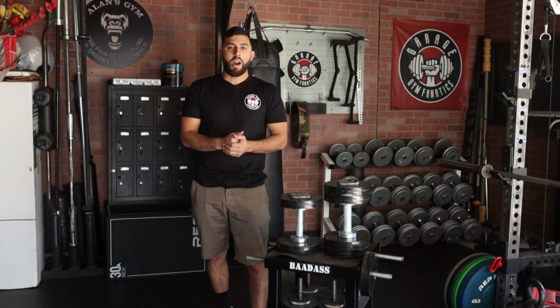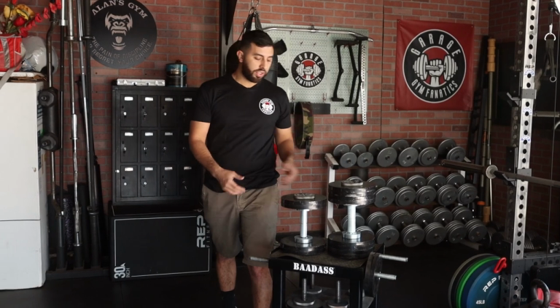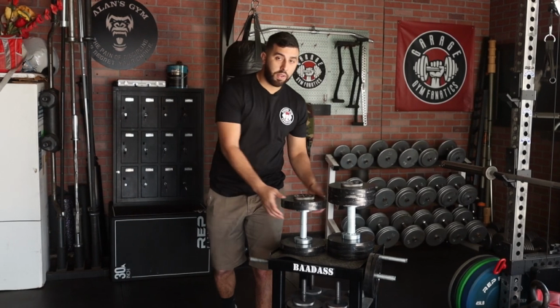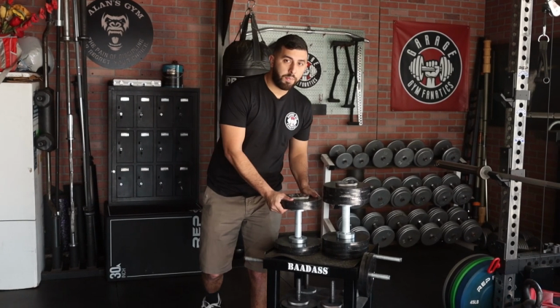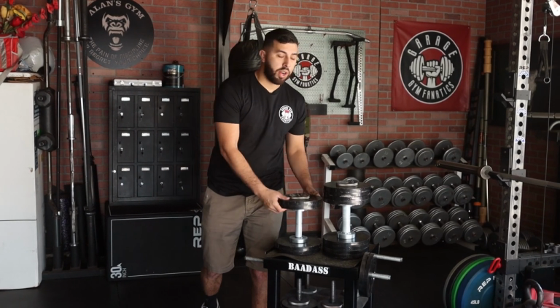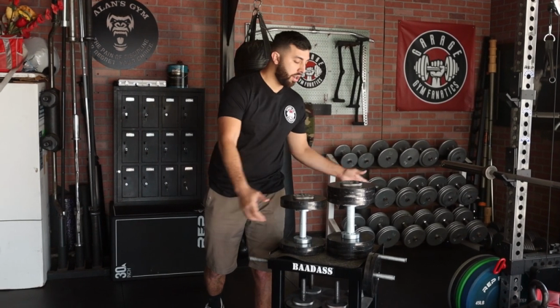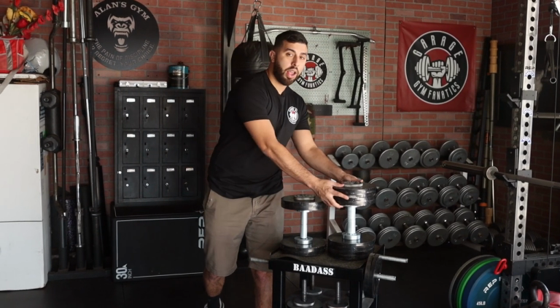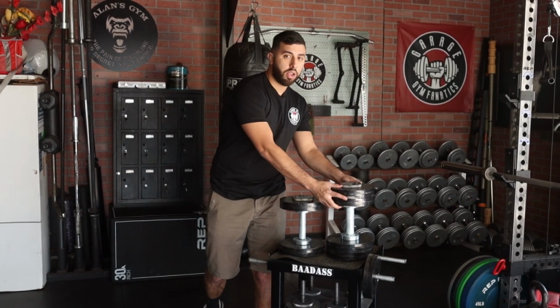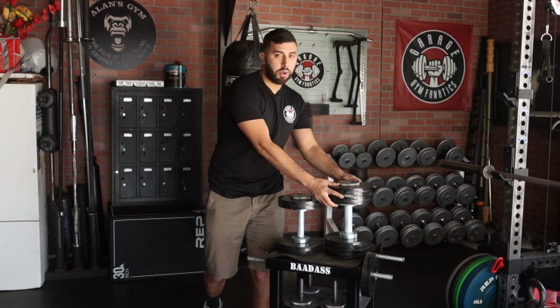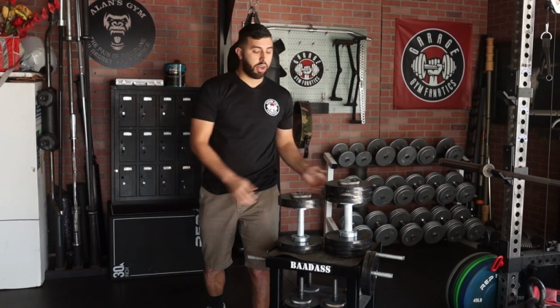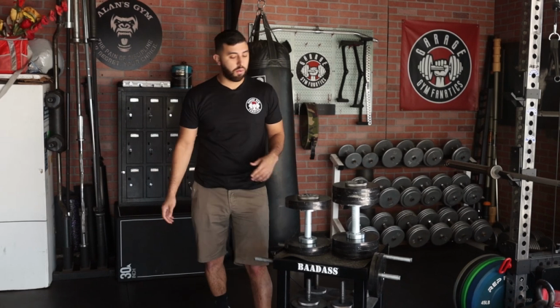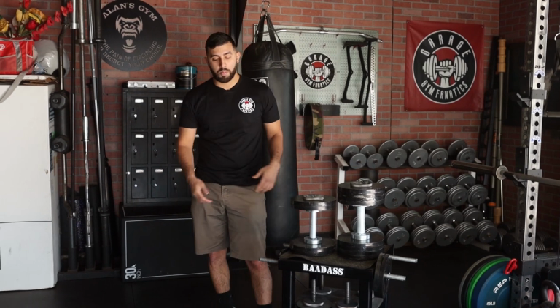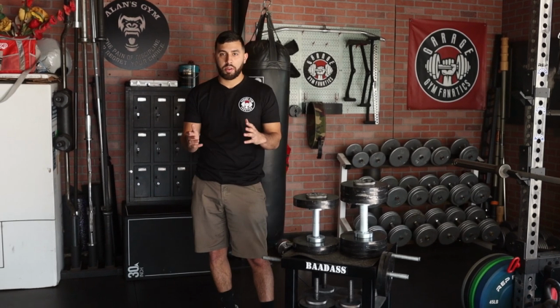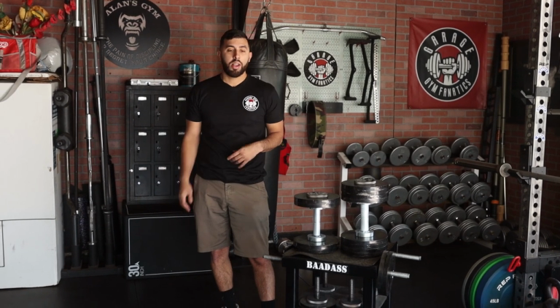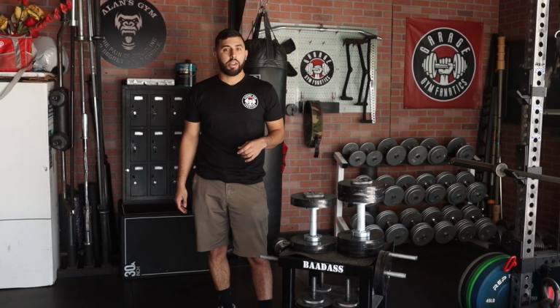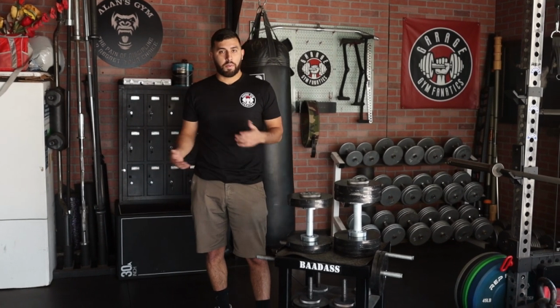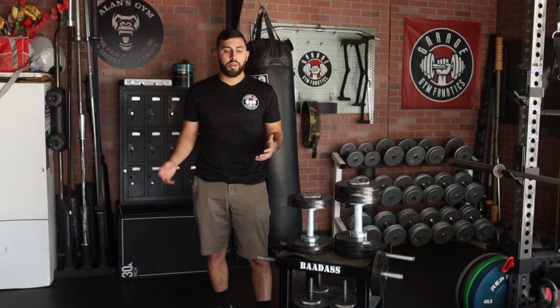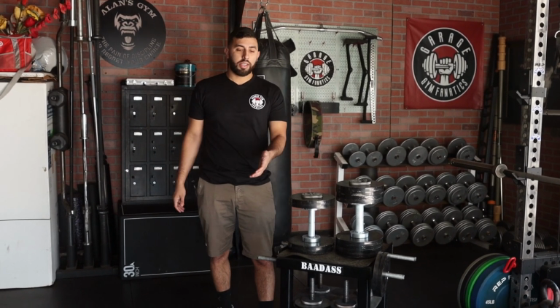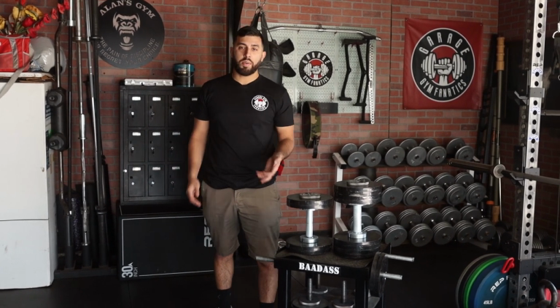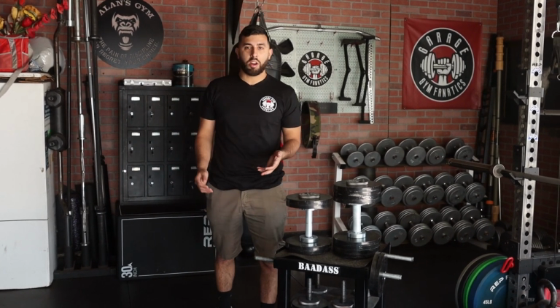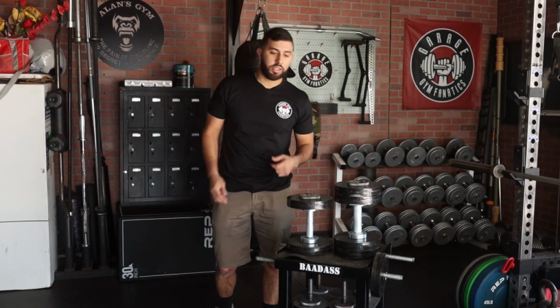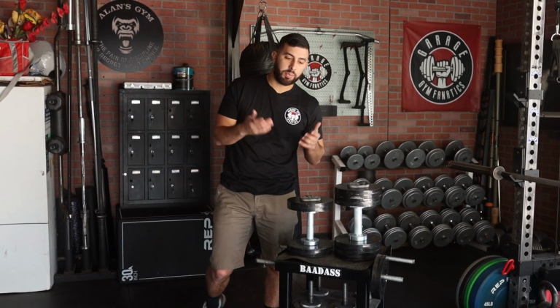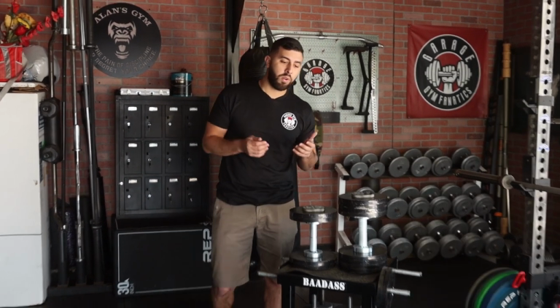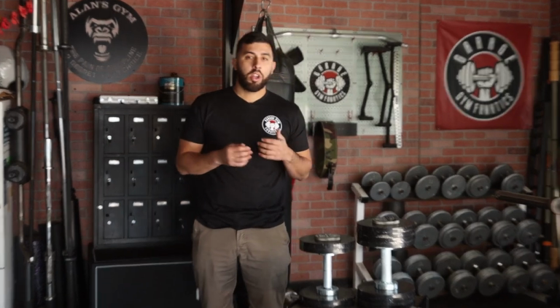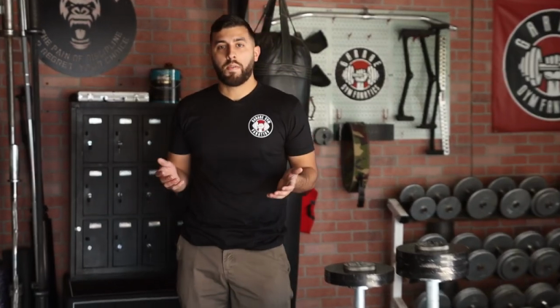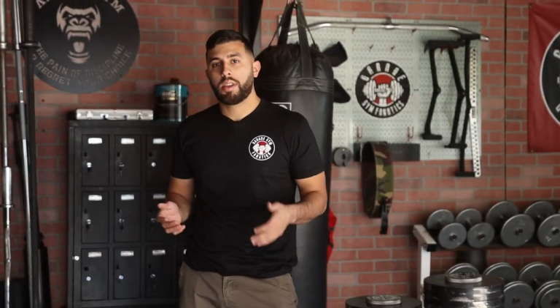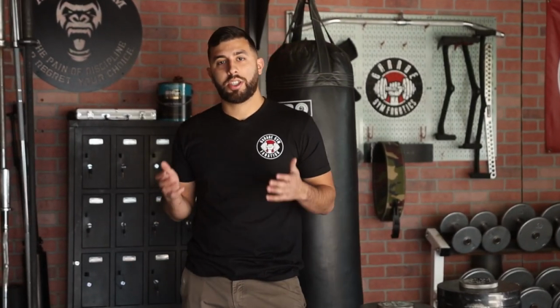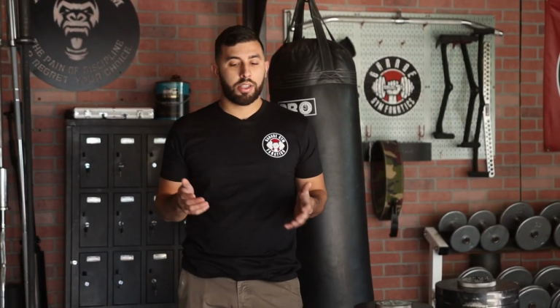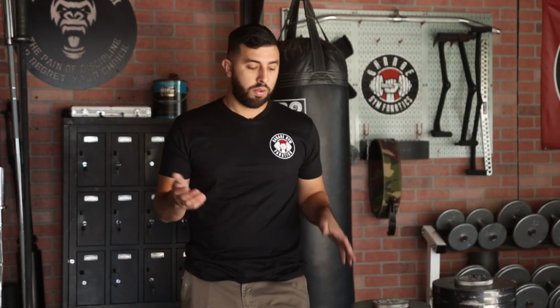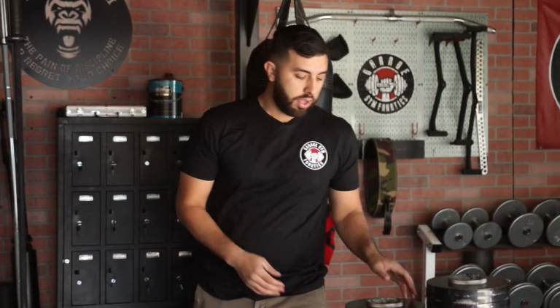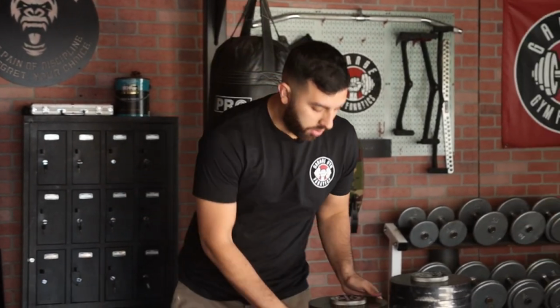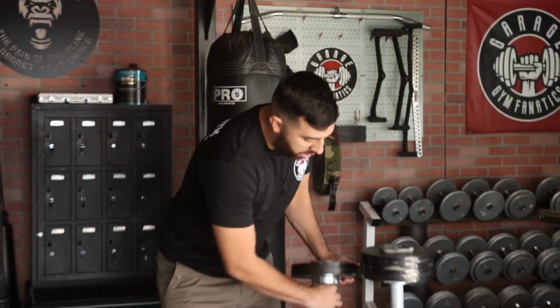Alright guys, so we have the 50-pounder right here and the 100-pounder right here. We're going to throw them both on the ground and see how they perform. This is the regular stall mat, so 6x4, three-quarters of an inch thick — that's what we're throwing it on.